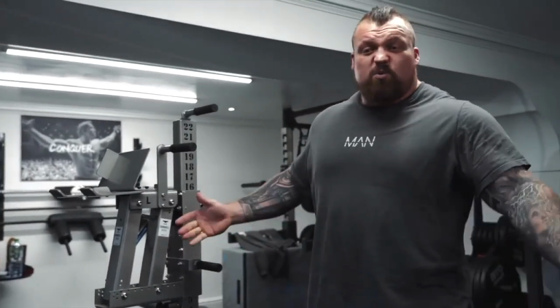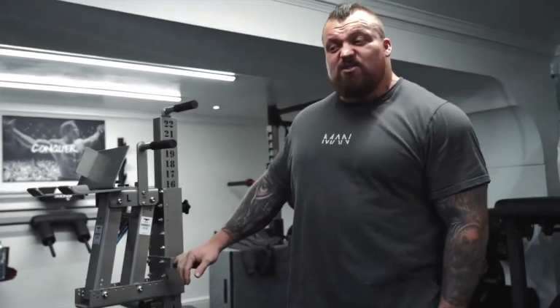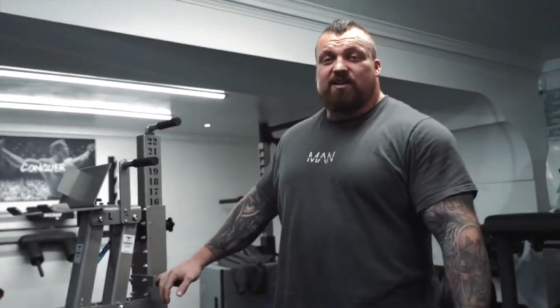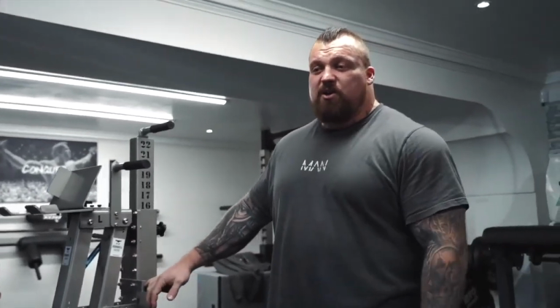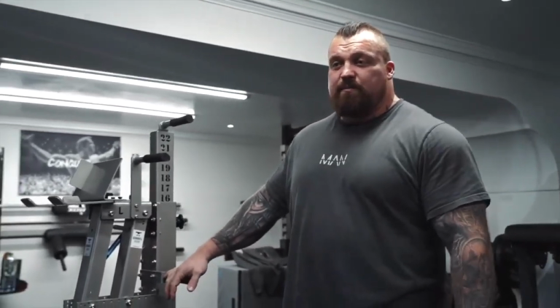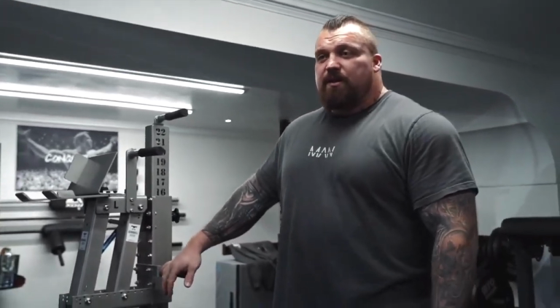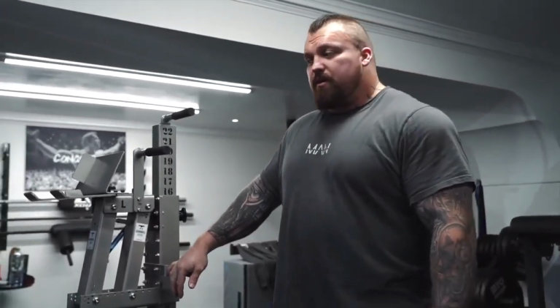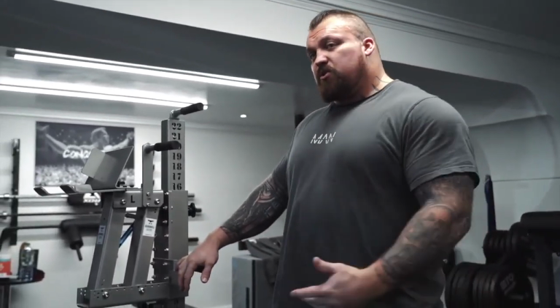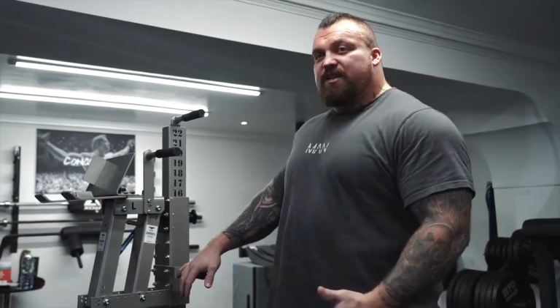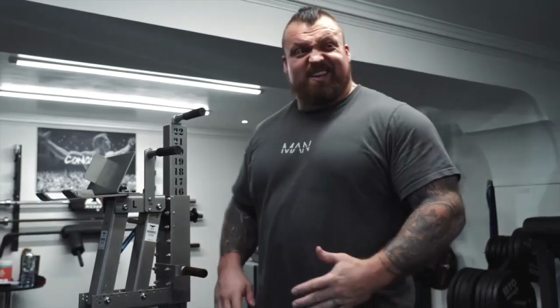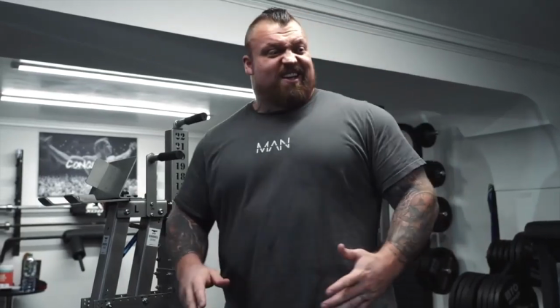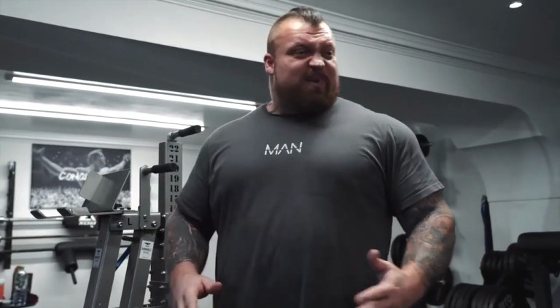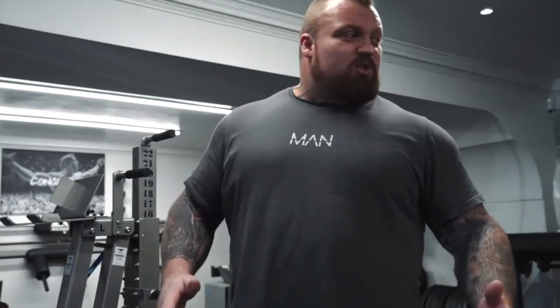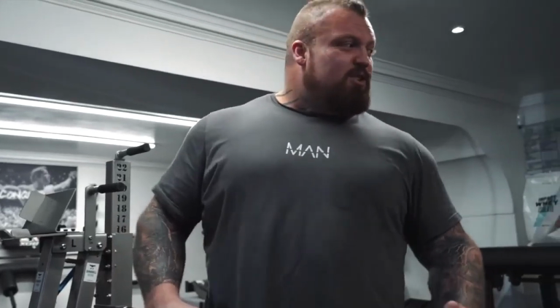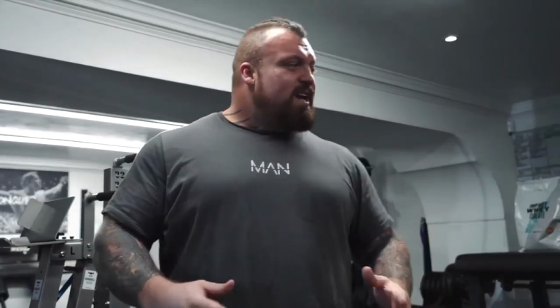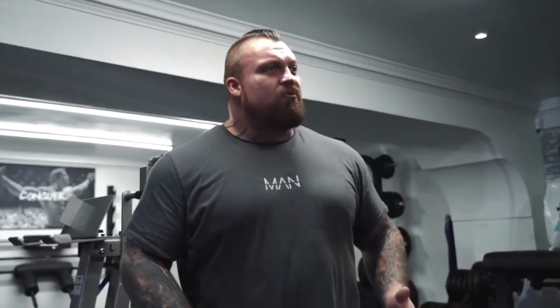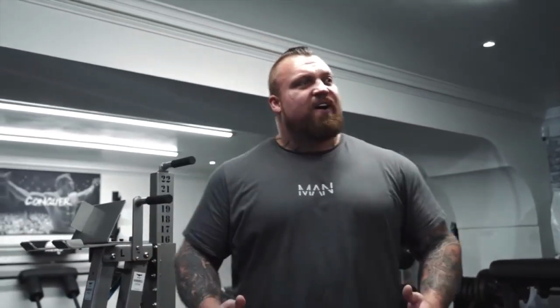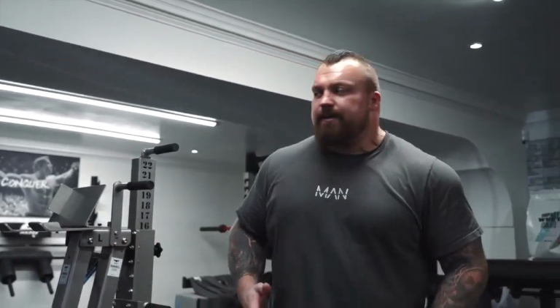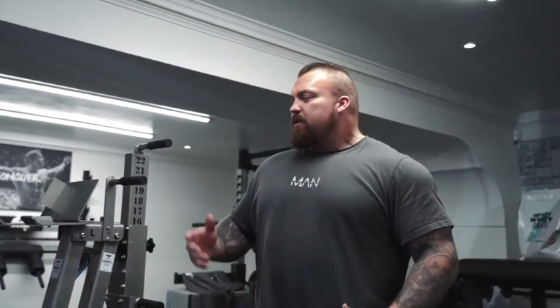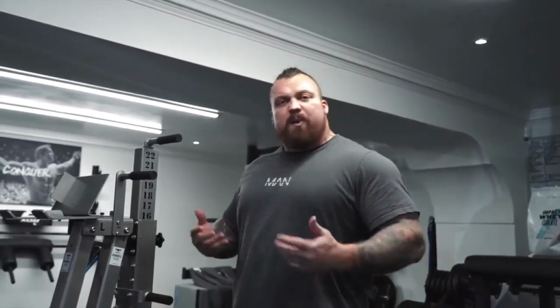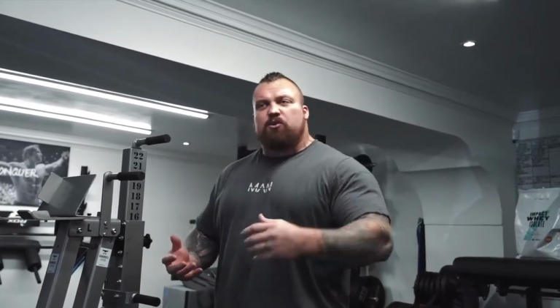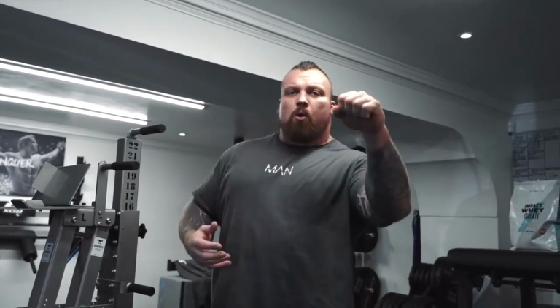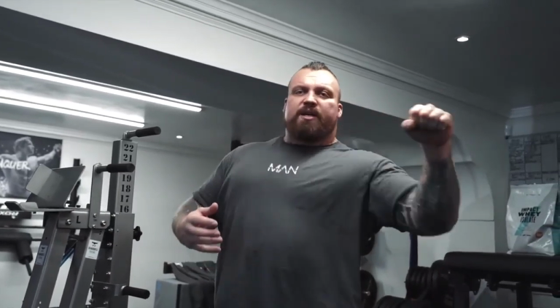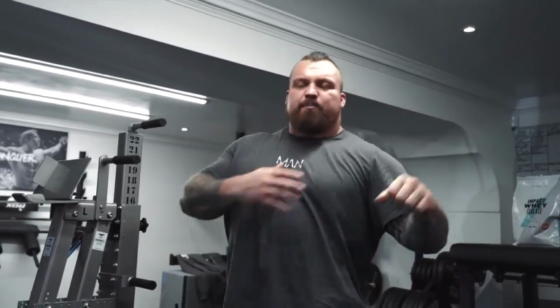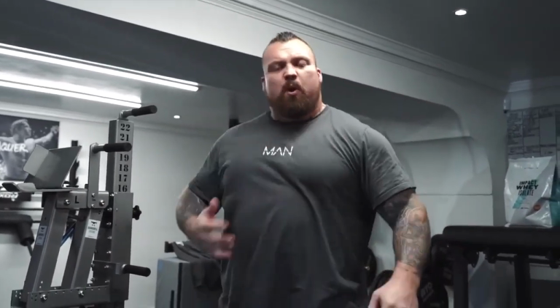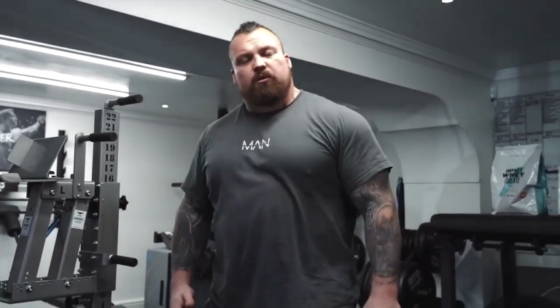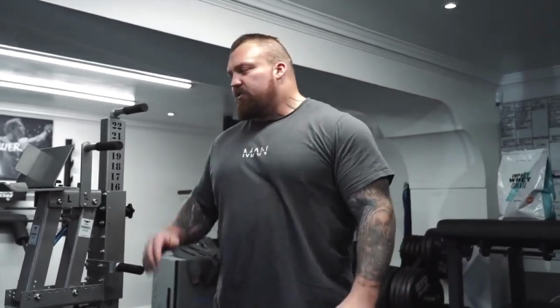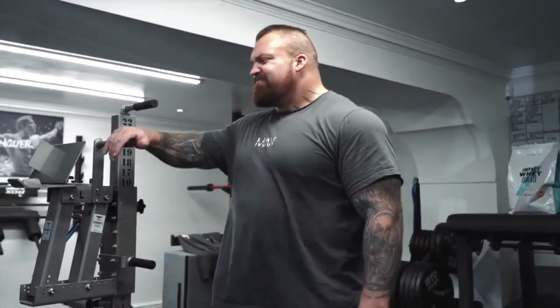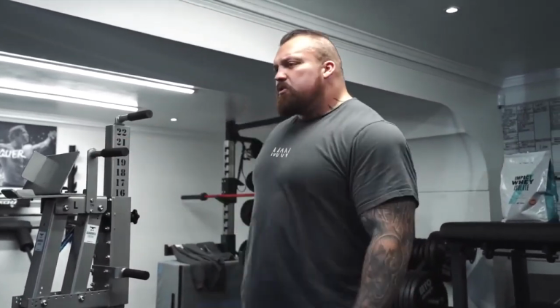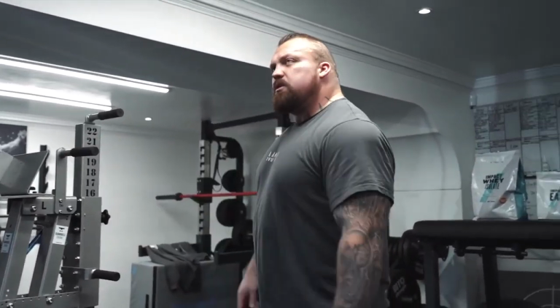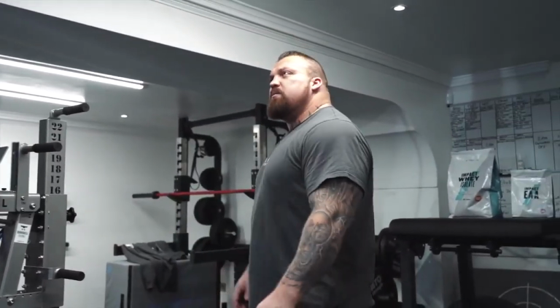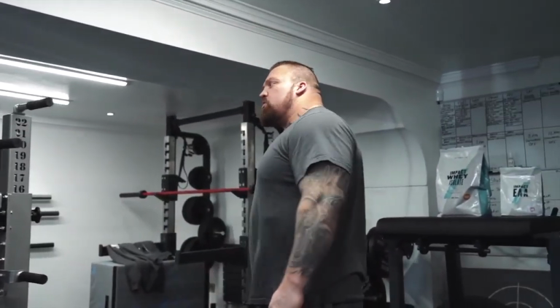You just wouldn't get stuff like this in a commercial gym. Stuff like this is just a bit essential really, just taking away that risk factor - you know, someone passing your dumbbell awkwardly and you pop your shoulder or whatever.